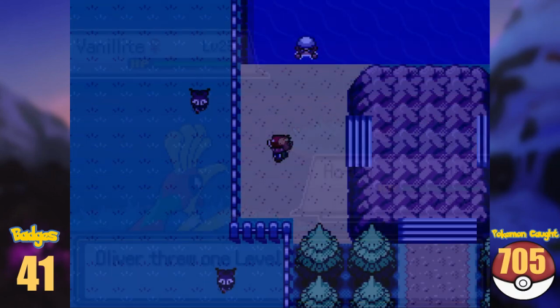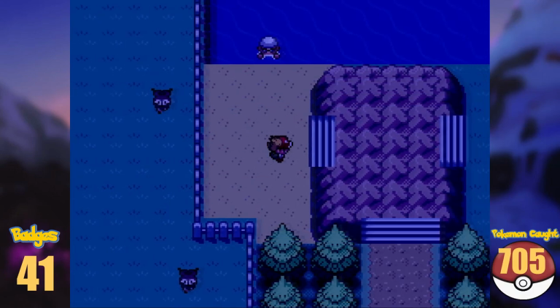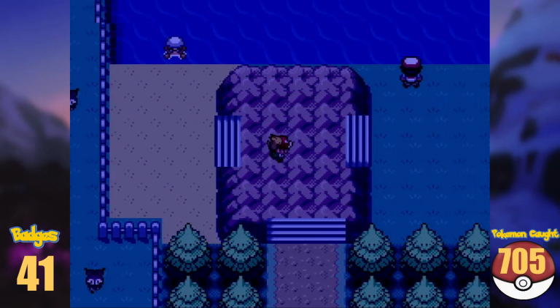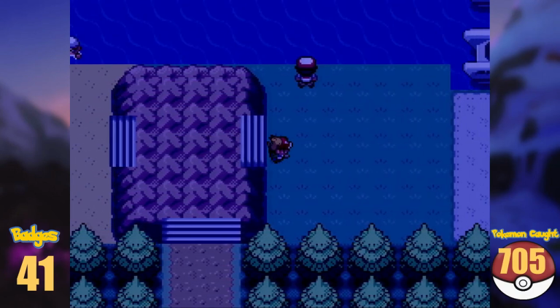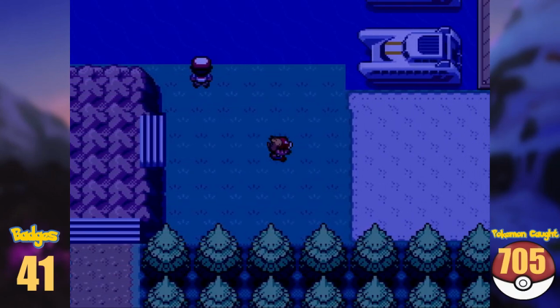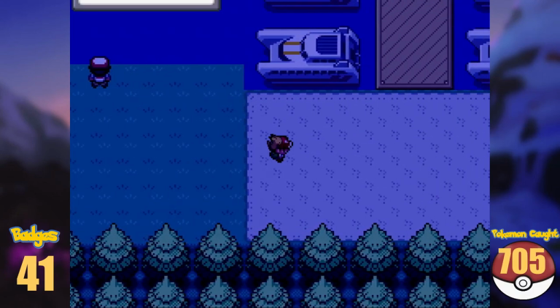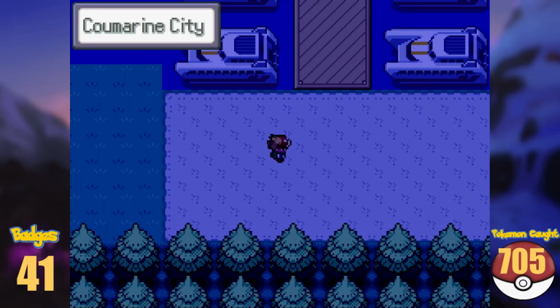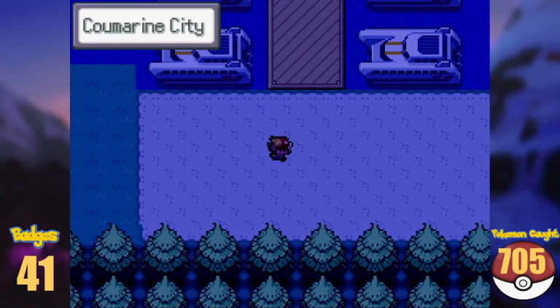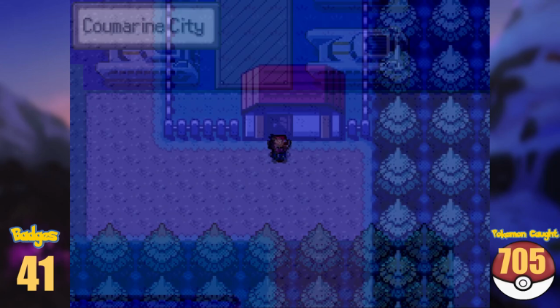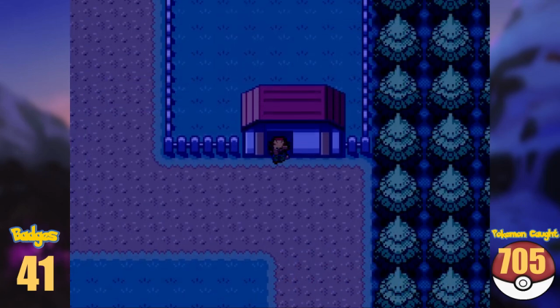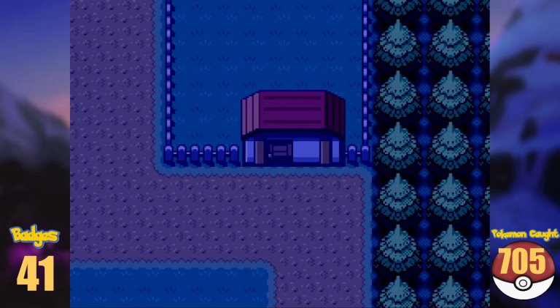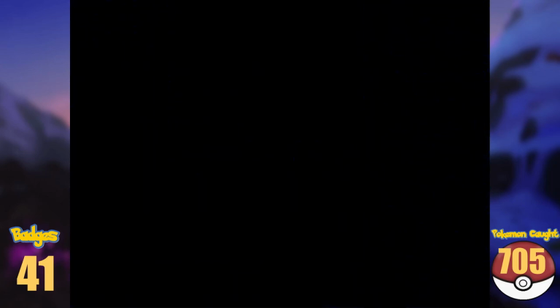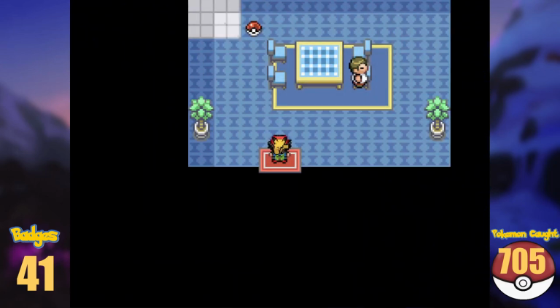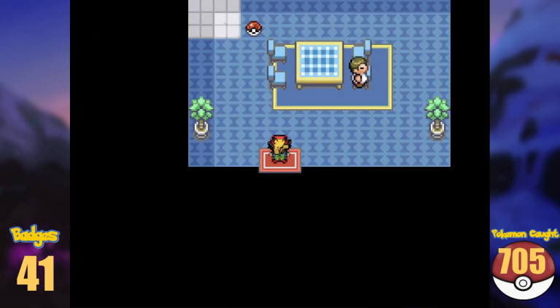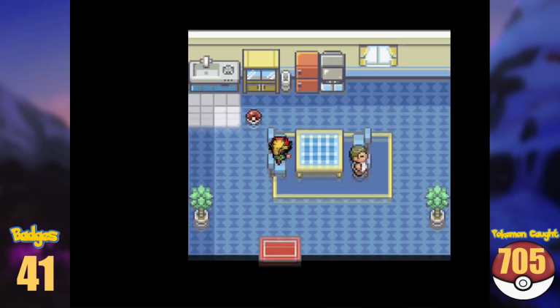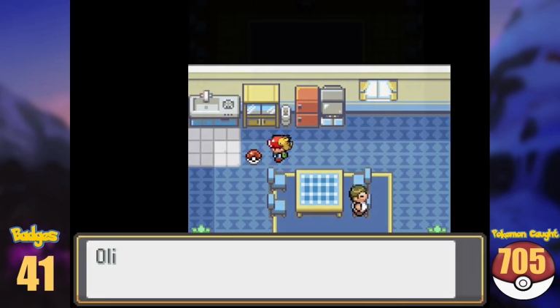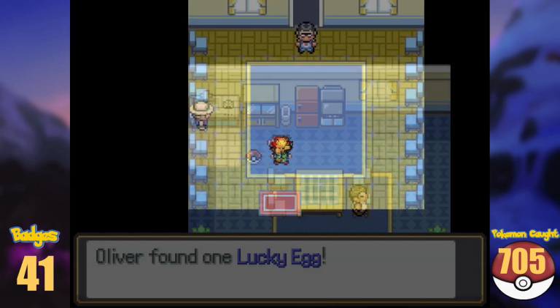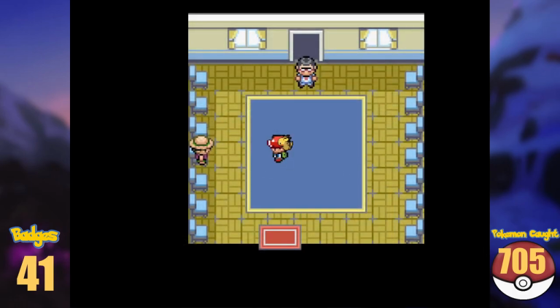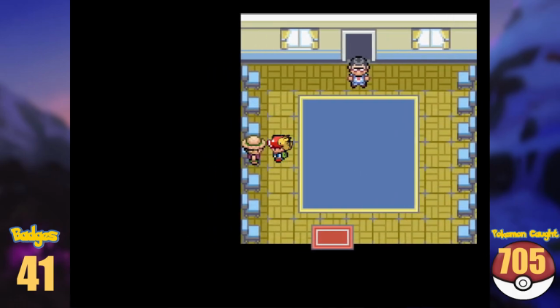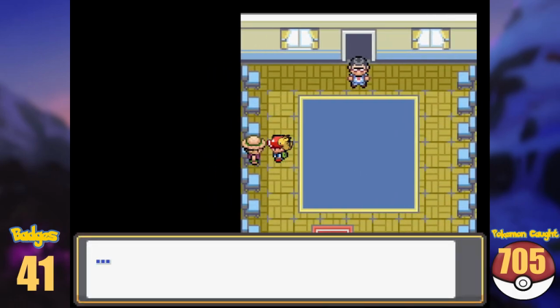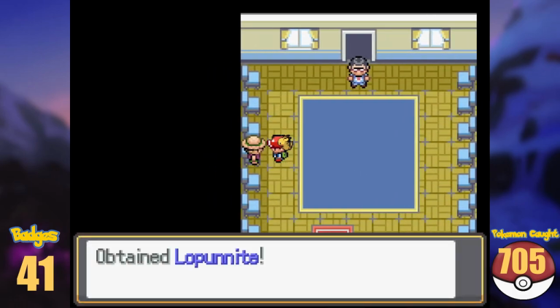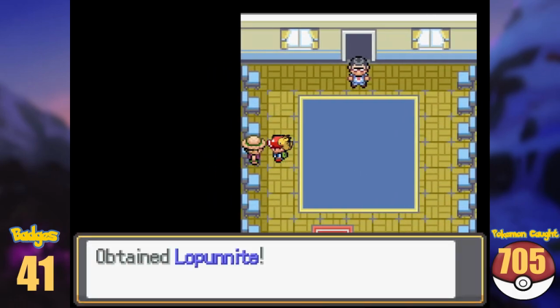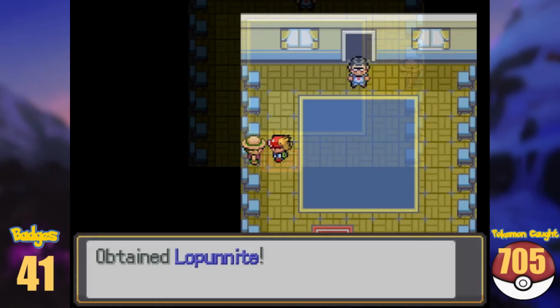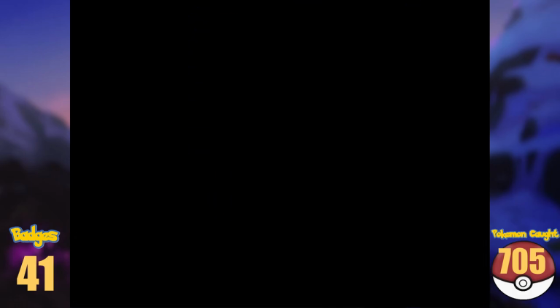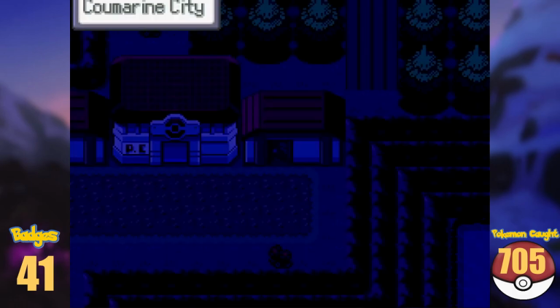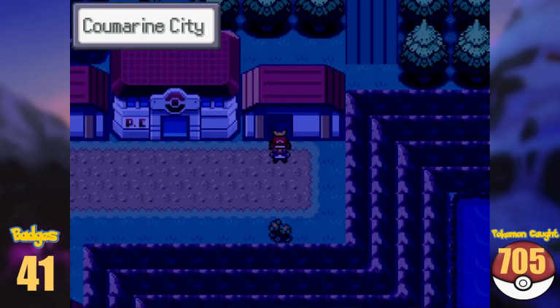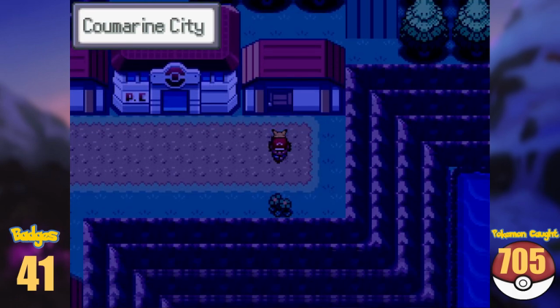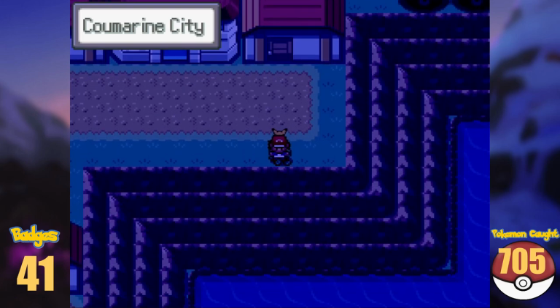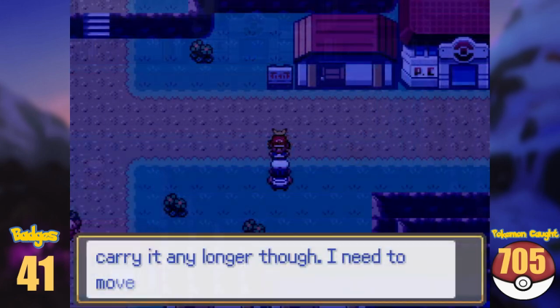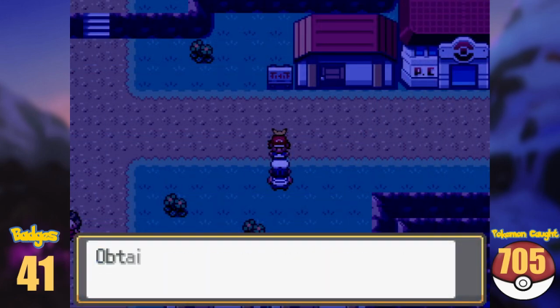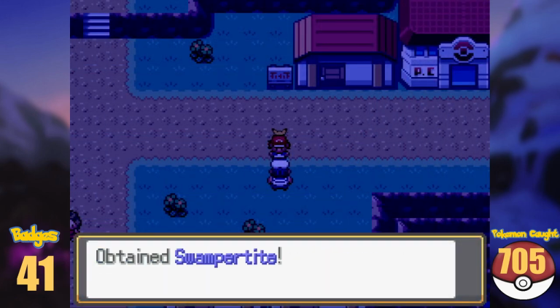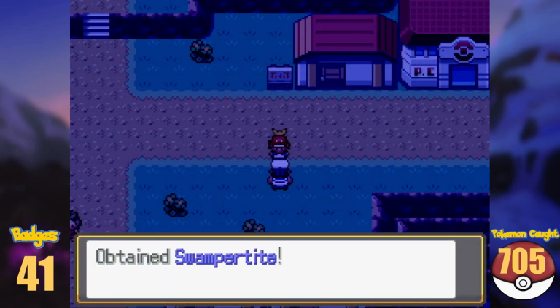I saved my game and entered Coumarine City. In one of the houses, I found a Lucky Egg — one can never get enough of those — and one NPC gifted us a Lopunnite. We take the cable car to the top of the hill, and get ourselves the next Mega Stone, the Swampertite.